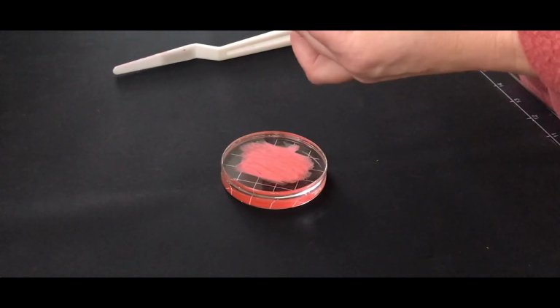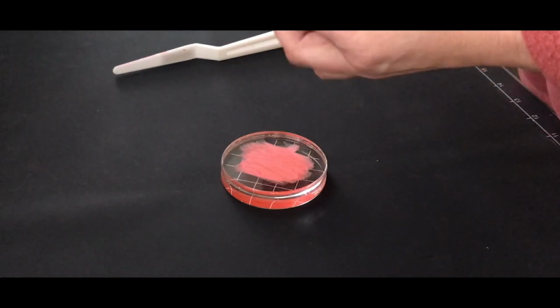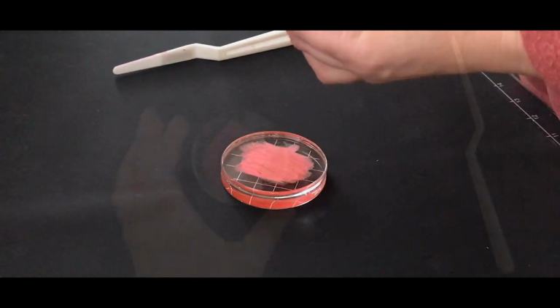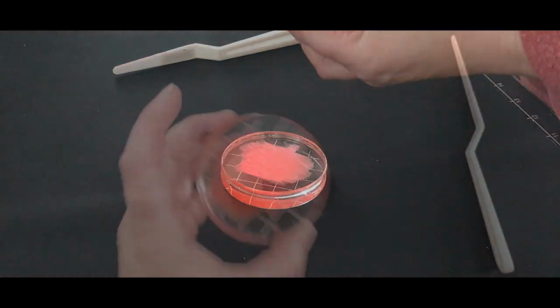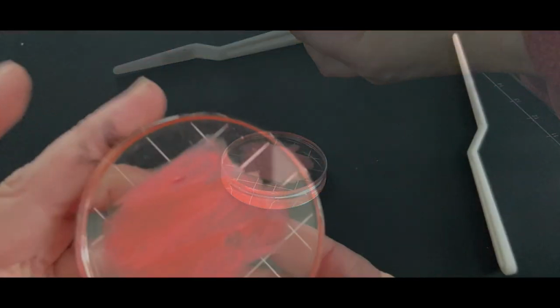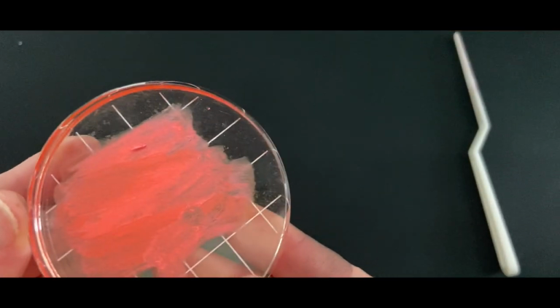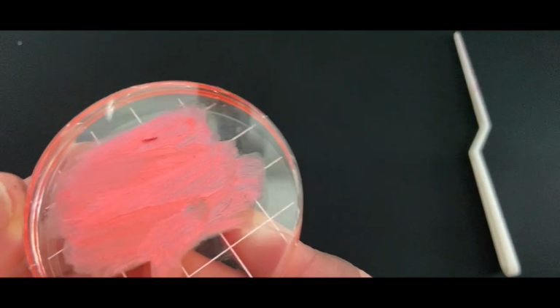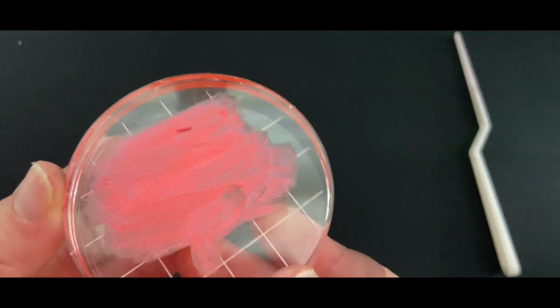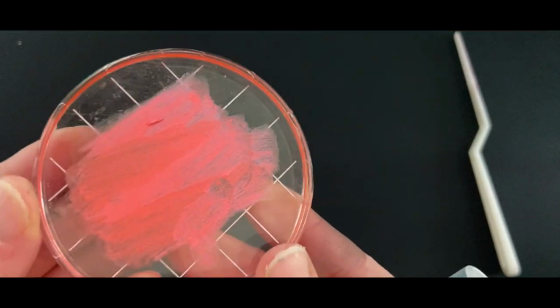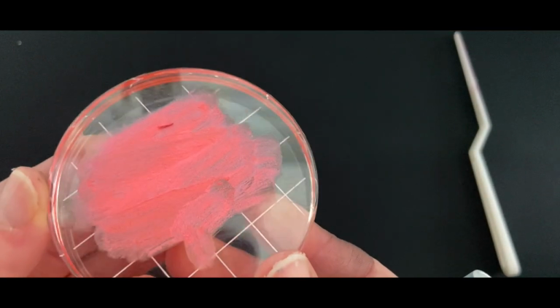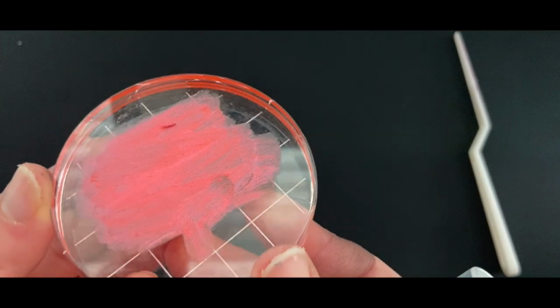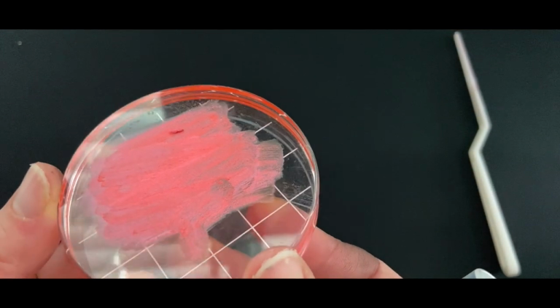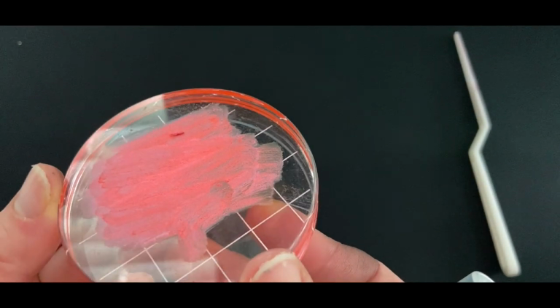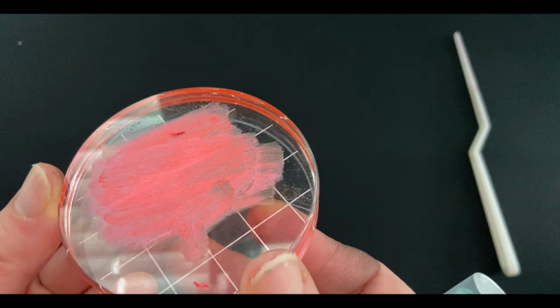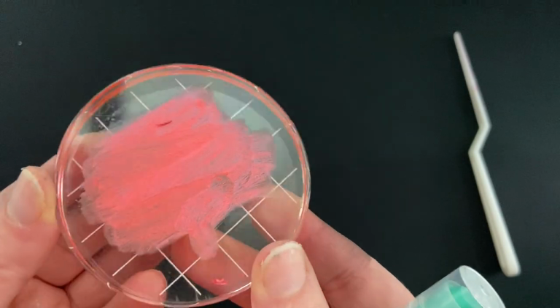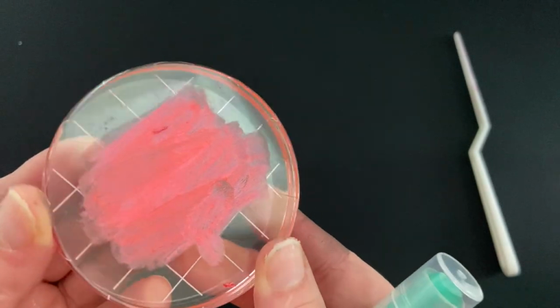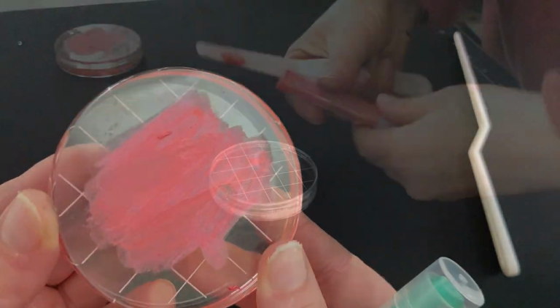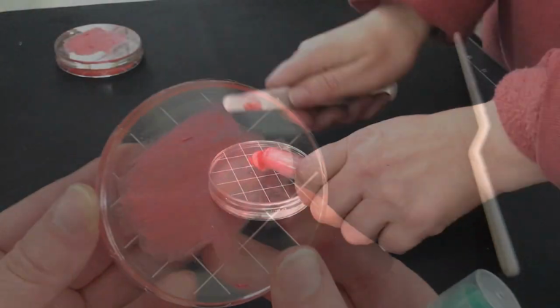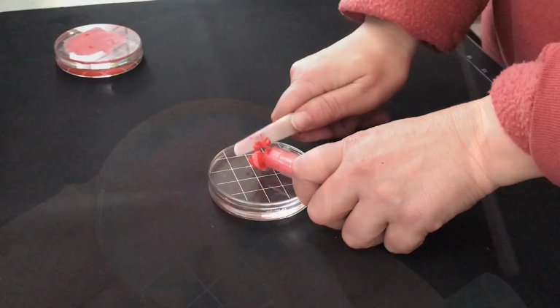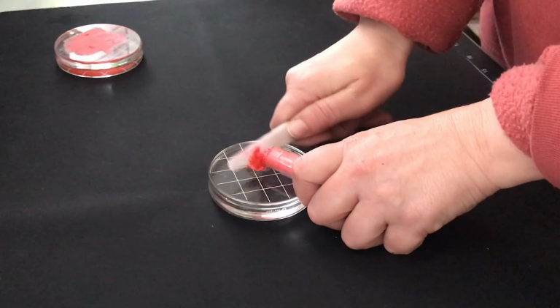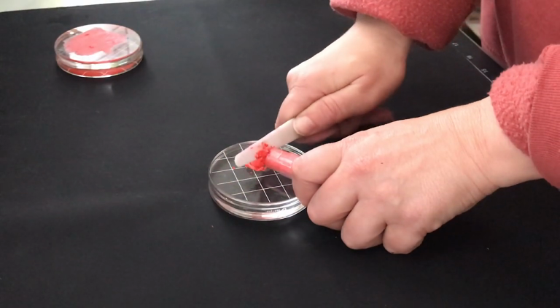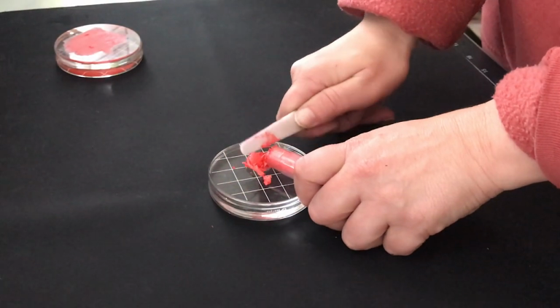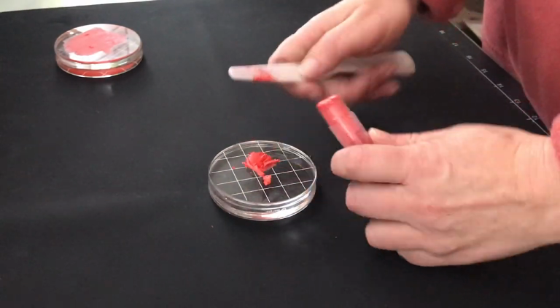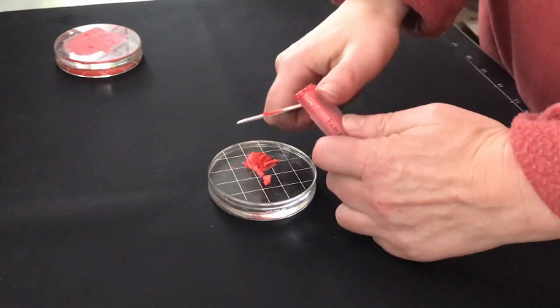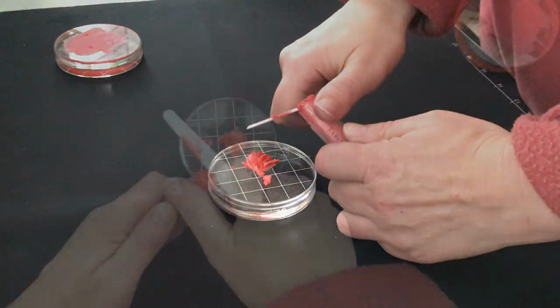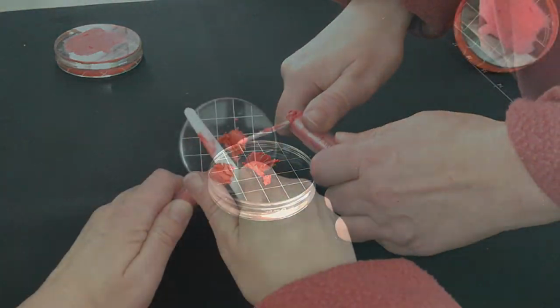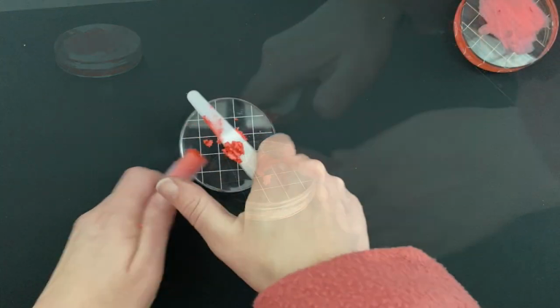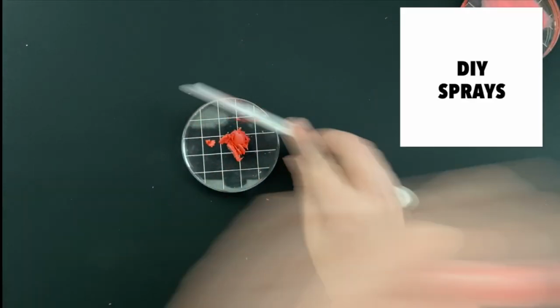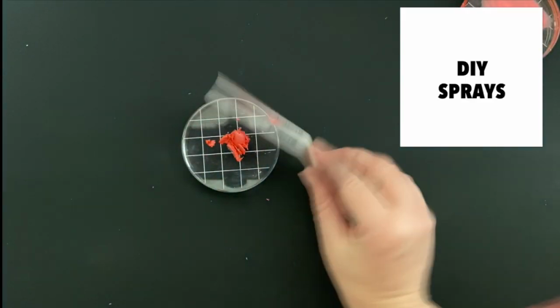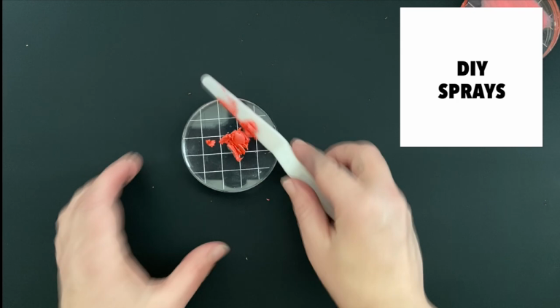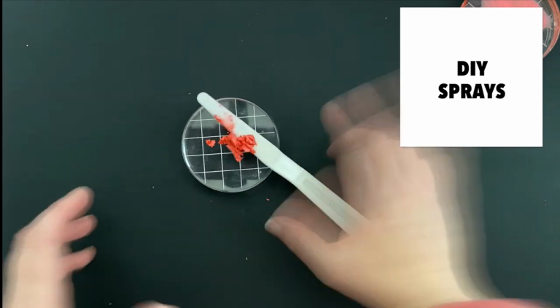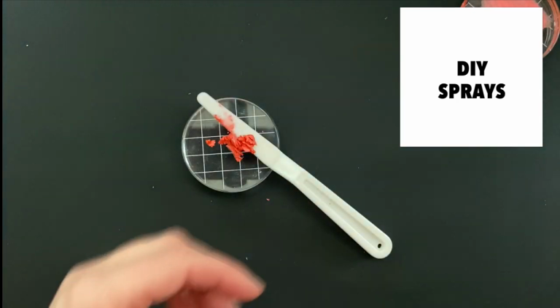First up, let's take a look at this project. I just scribbled some gelato onto an acrylic block. Let's make our custom mist here.